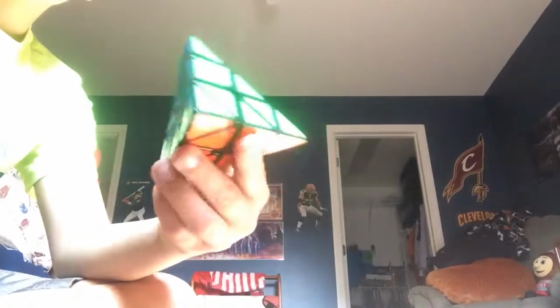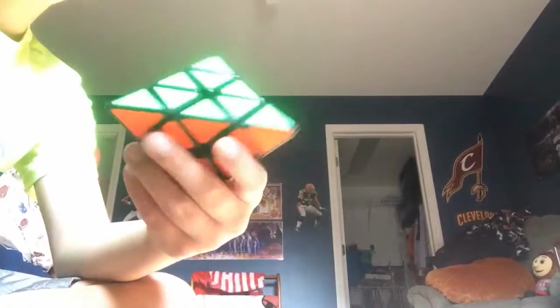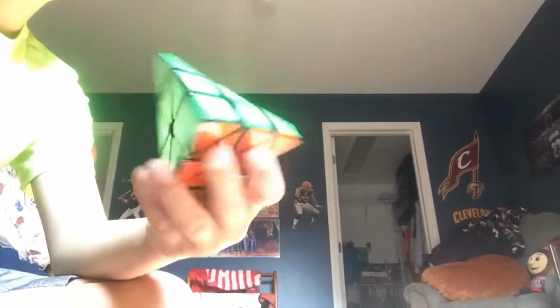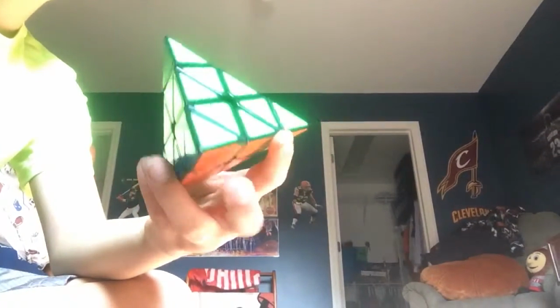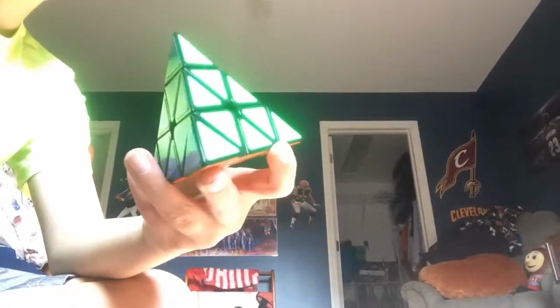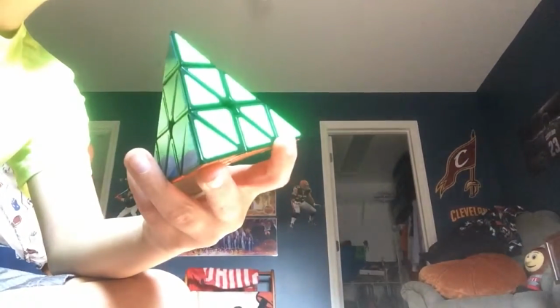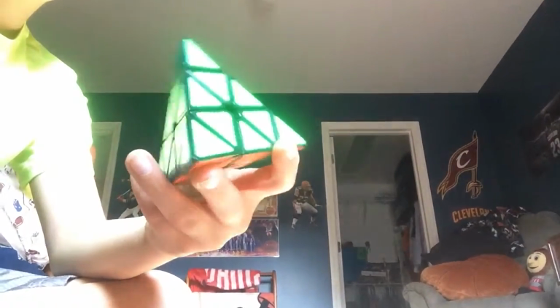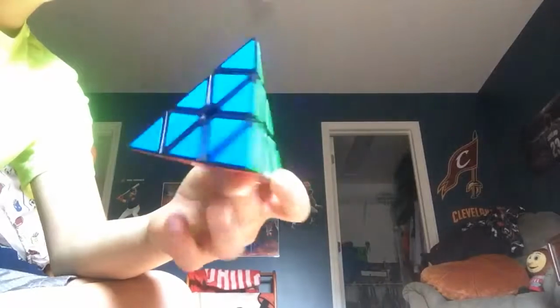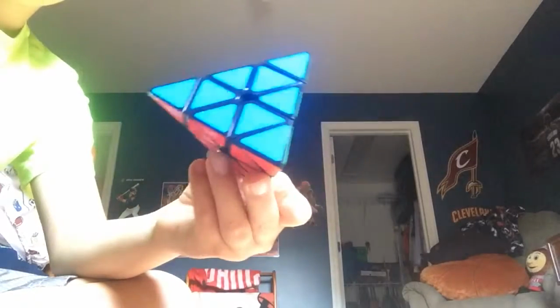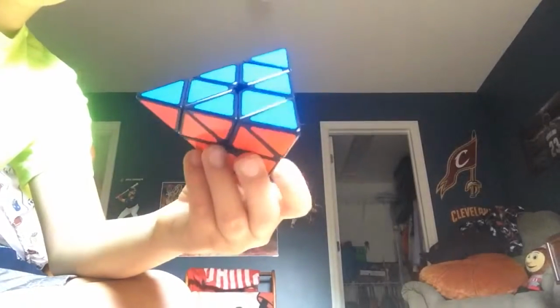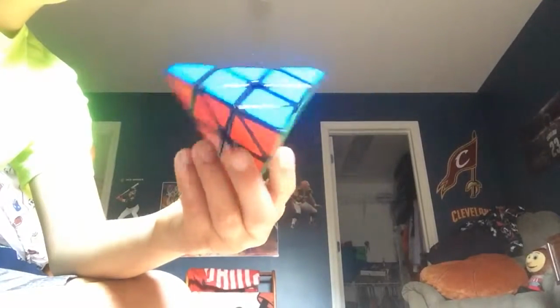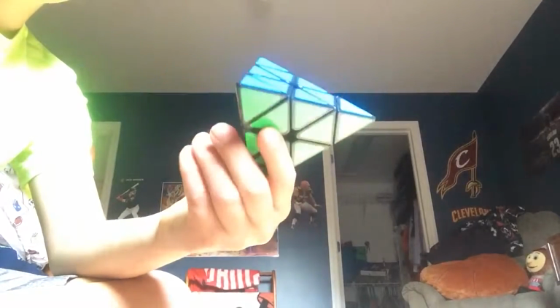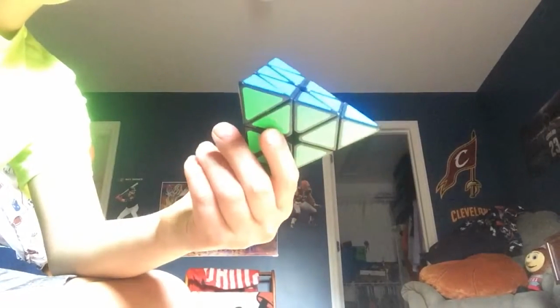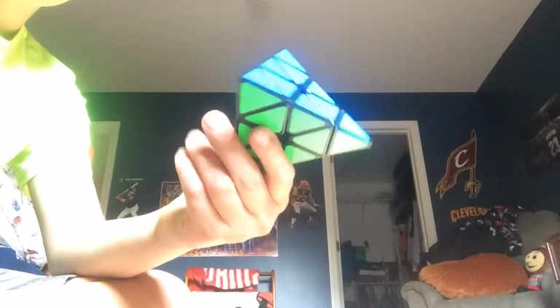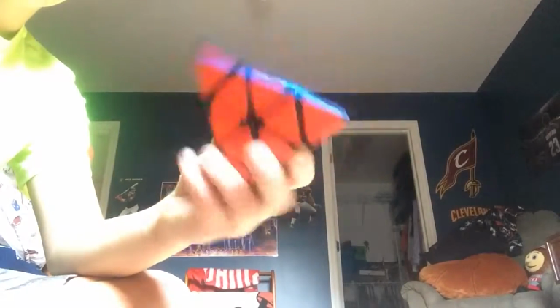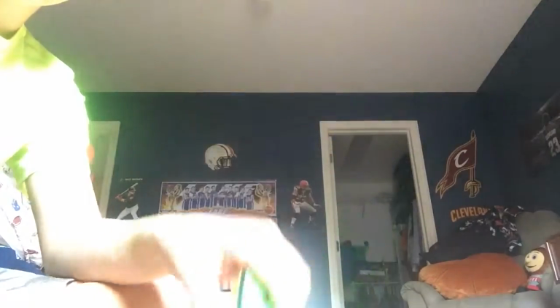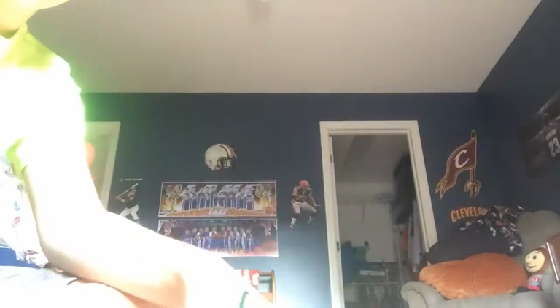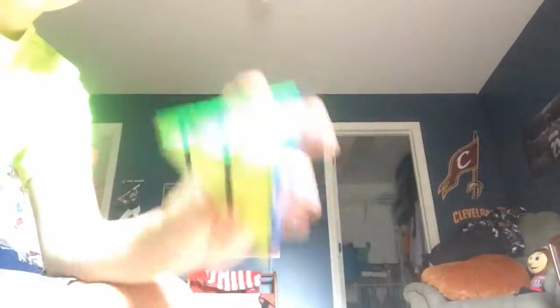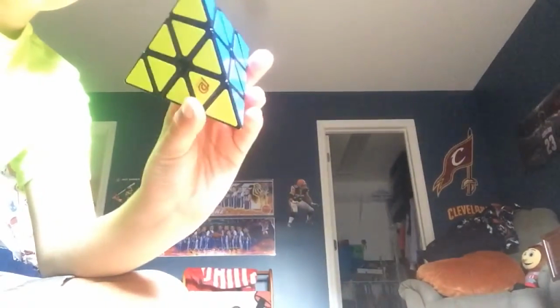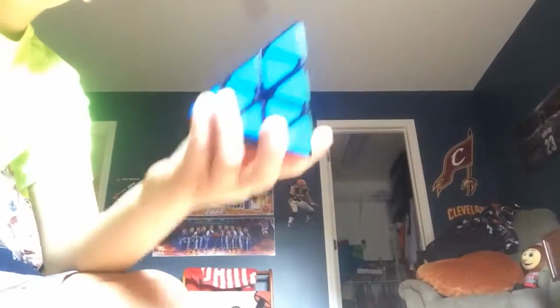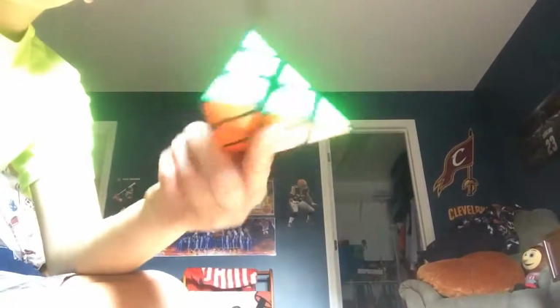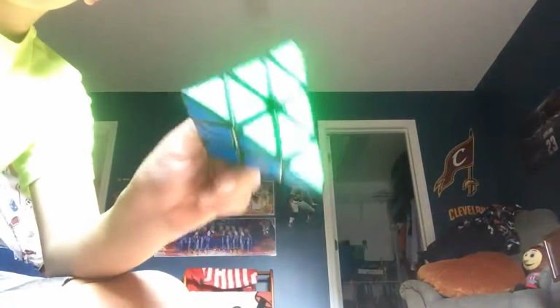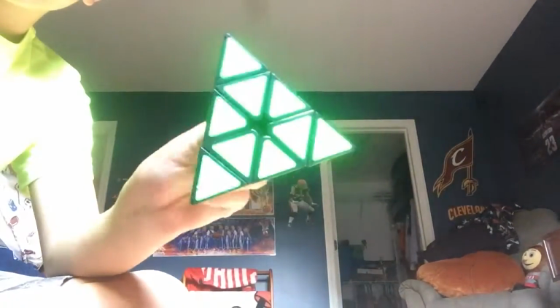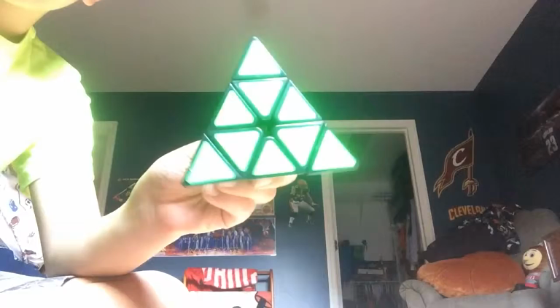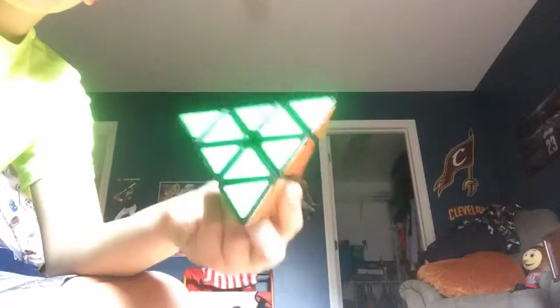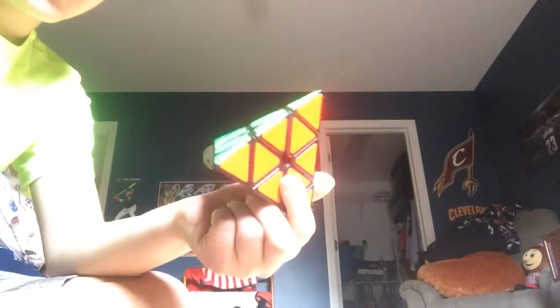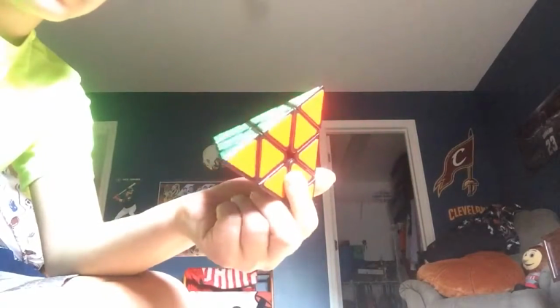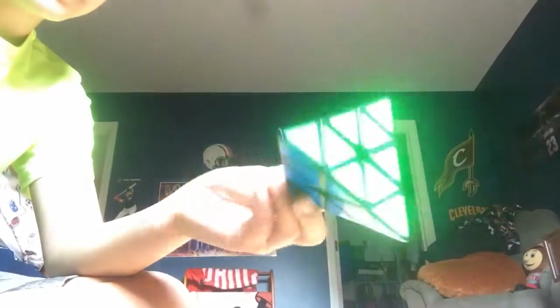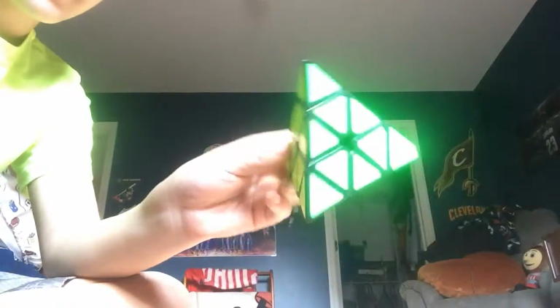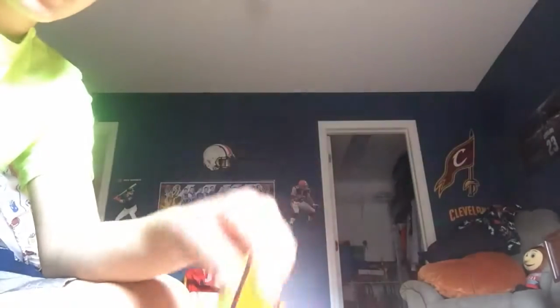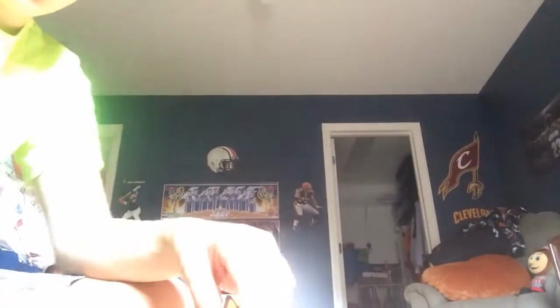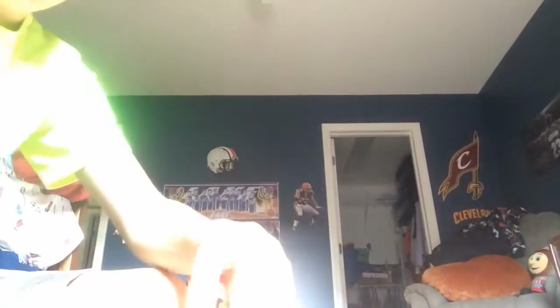It turns pretty nice. You can find these on Amazon if you want them.